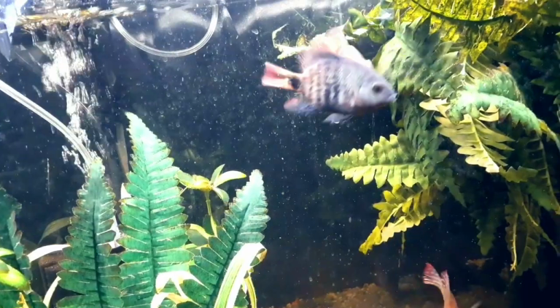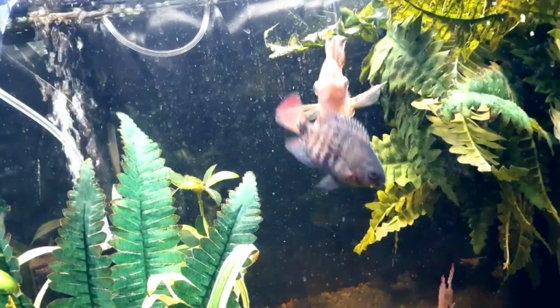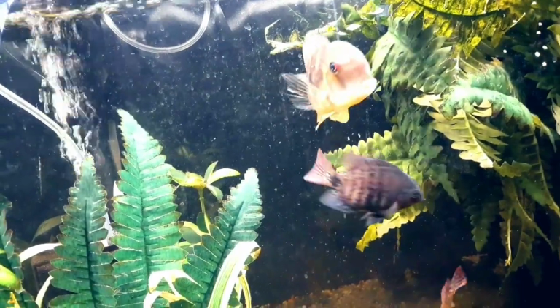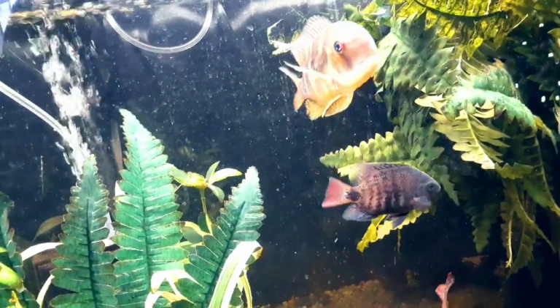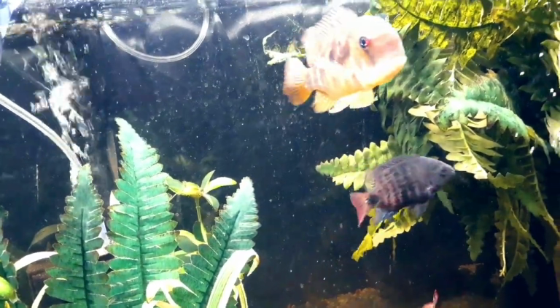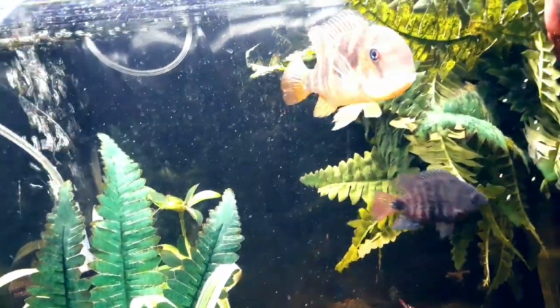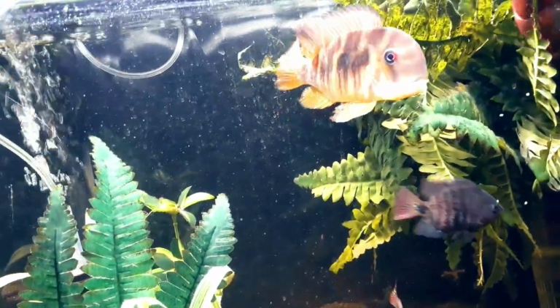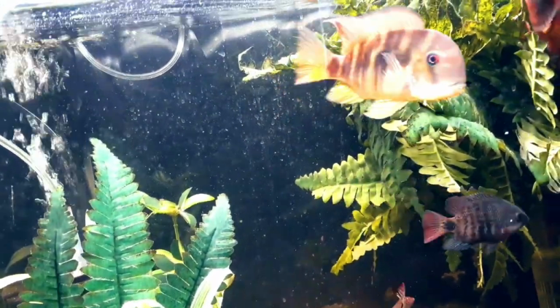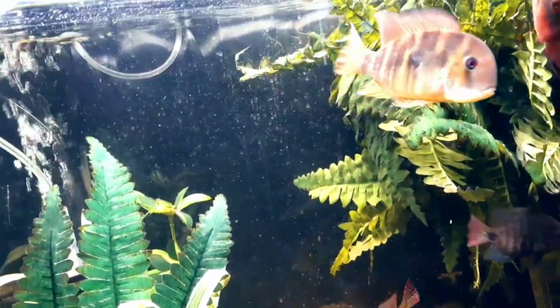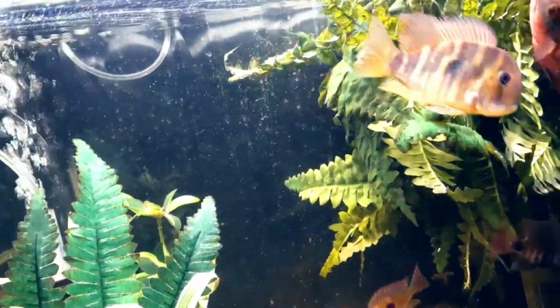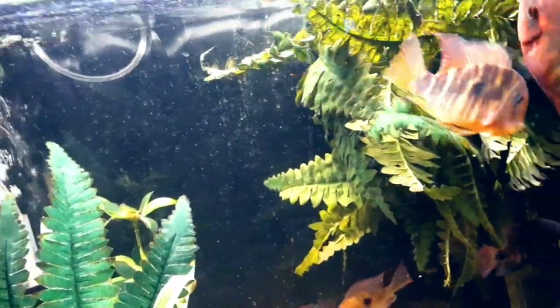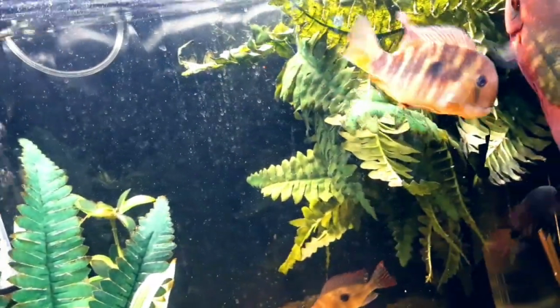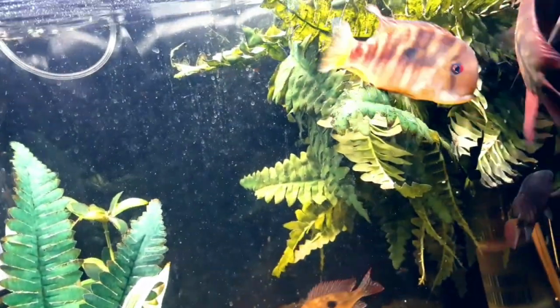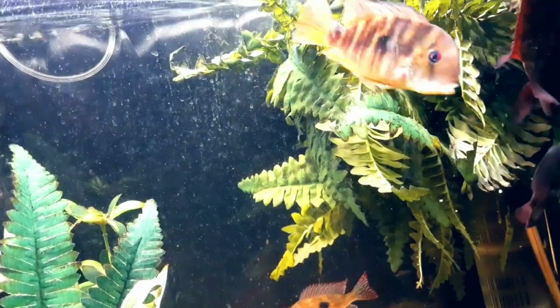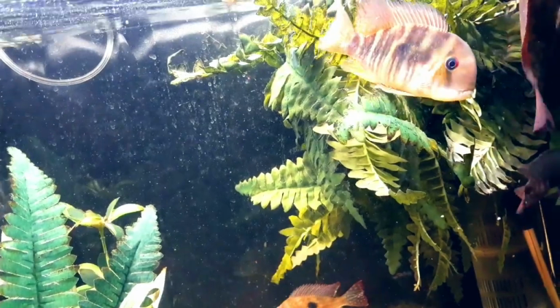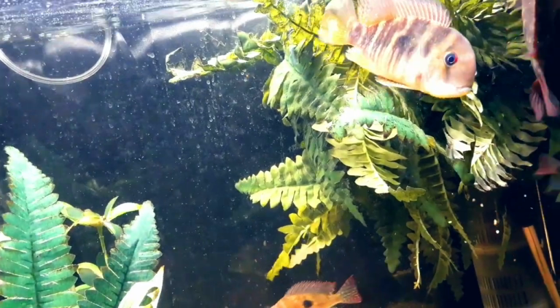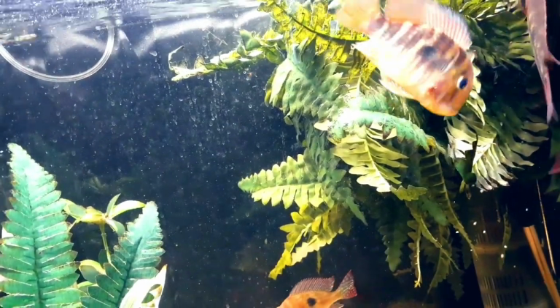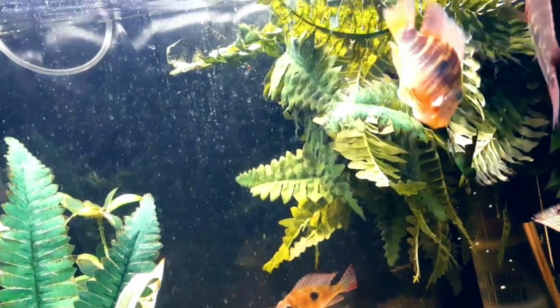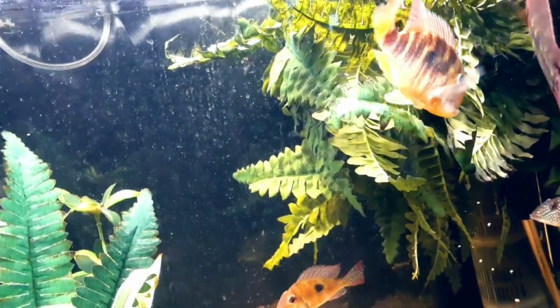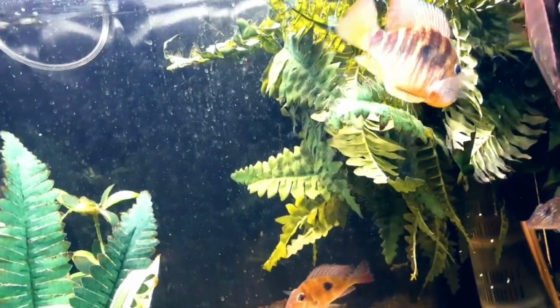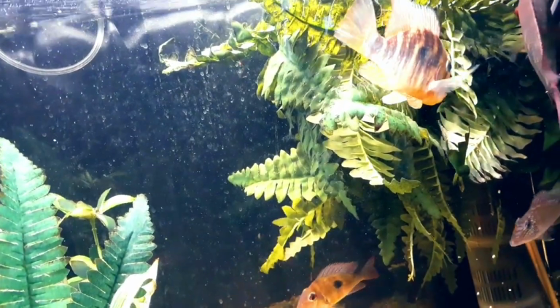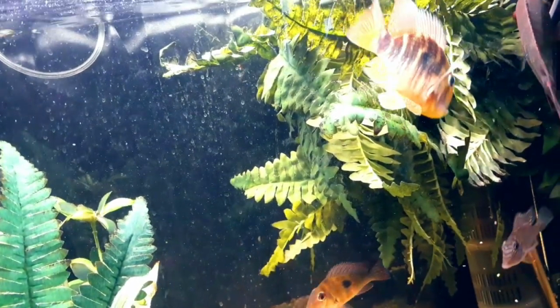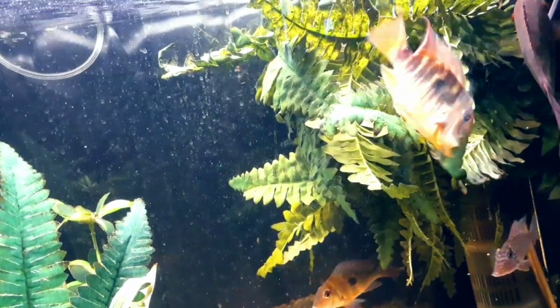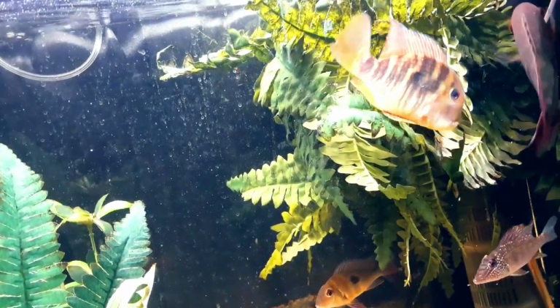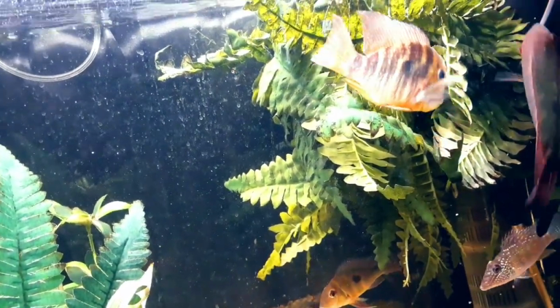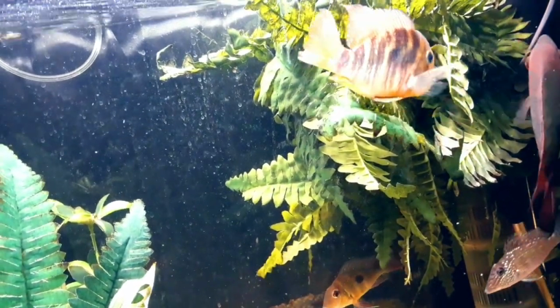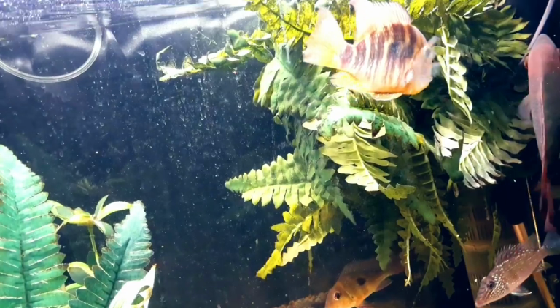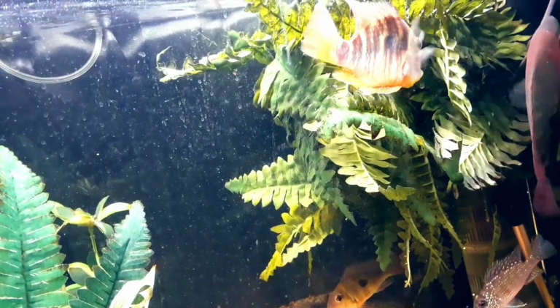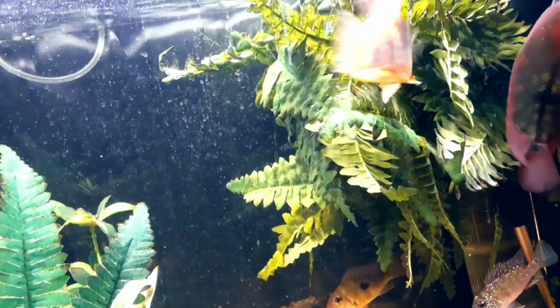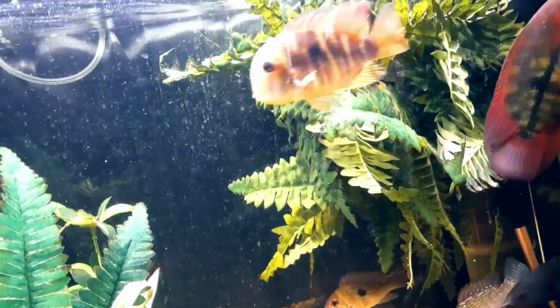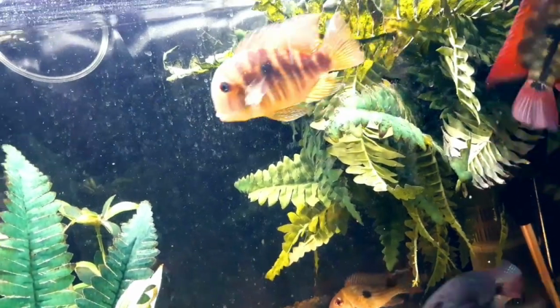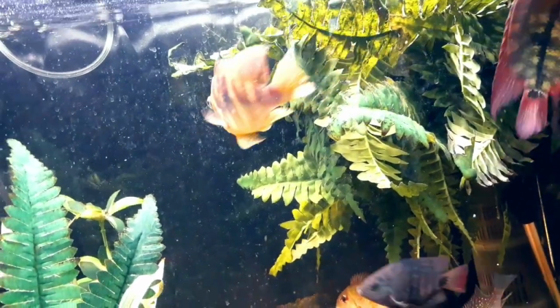They are shy at first. When I got mine, it took about a good month for it to really come out of its shell. But I'm going to get to the really cool attribute of this fish at the end of the video.